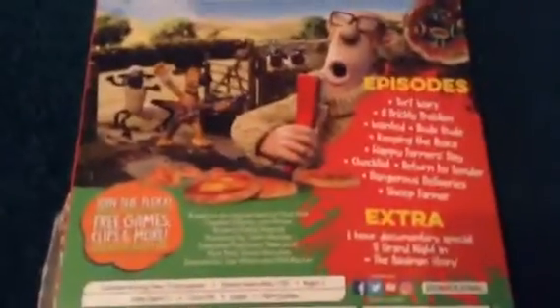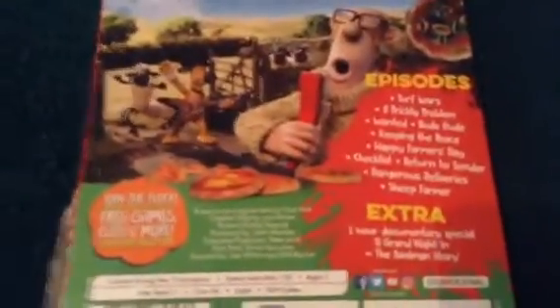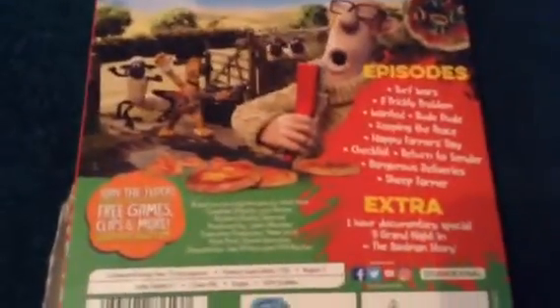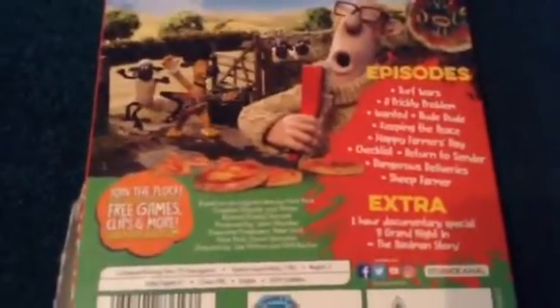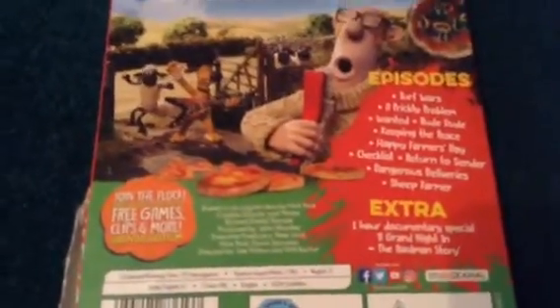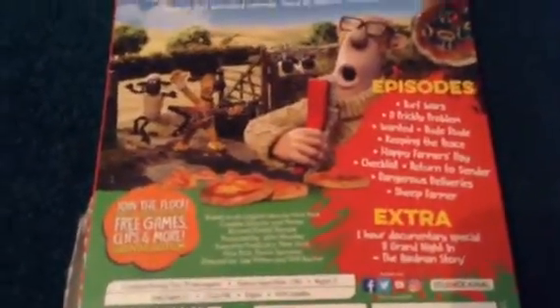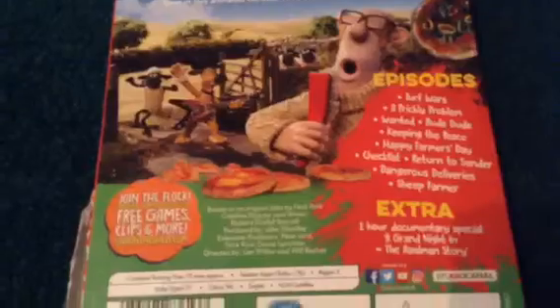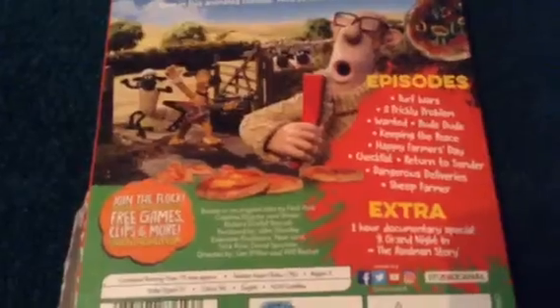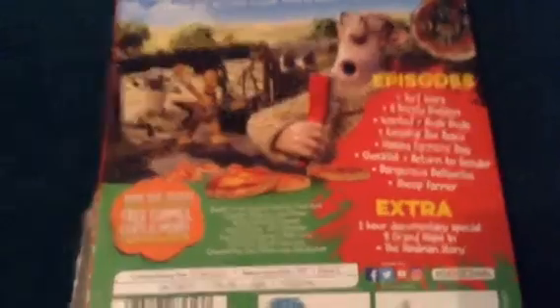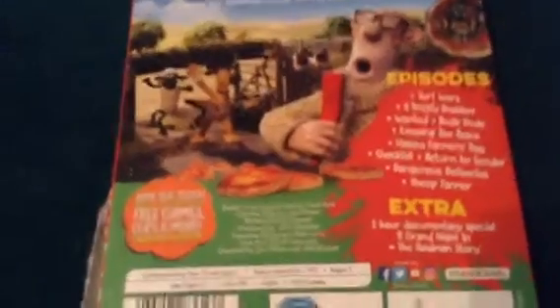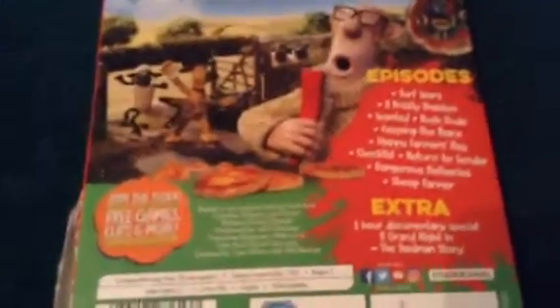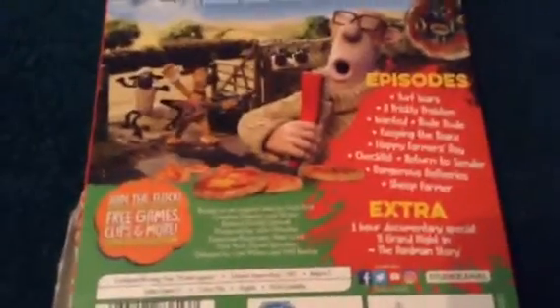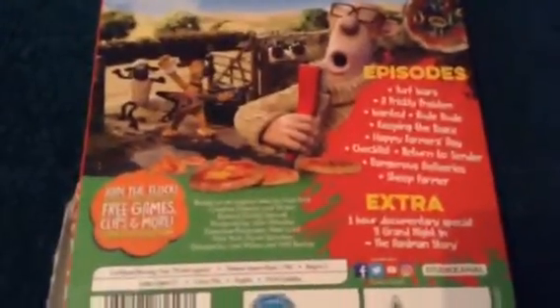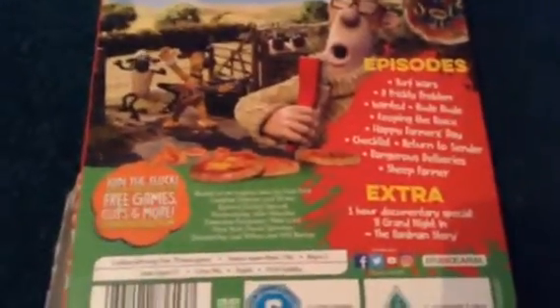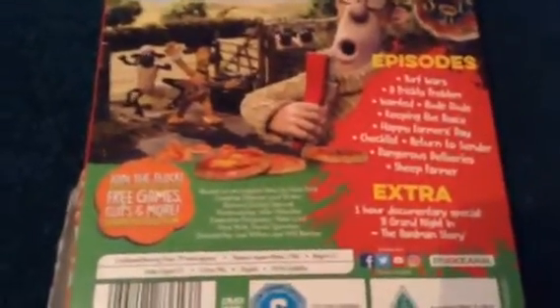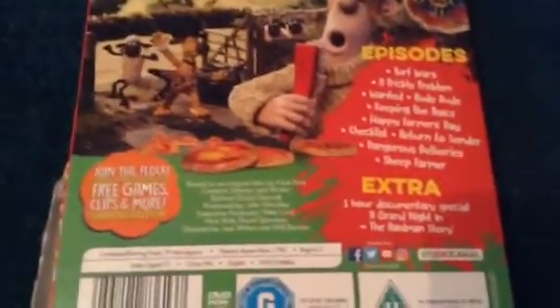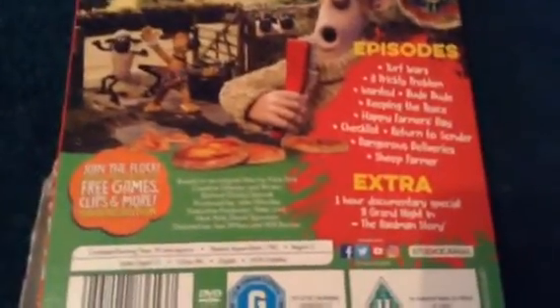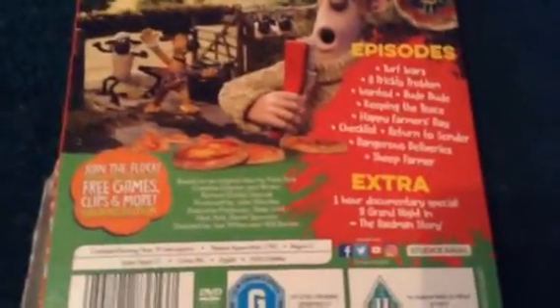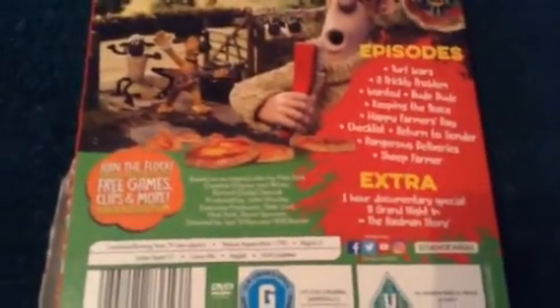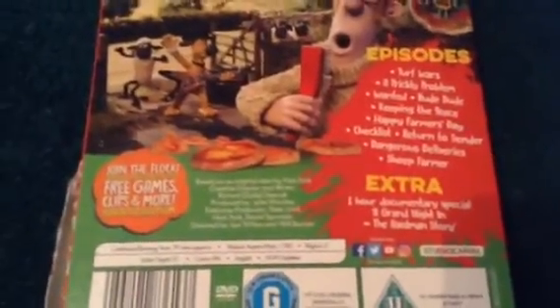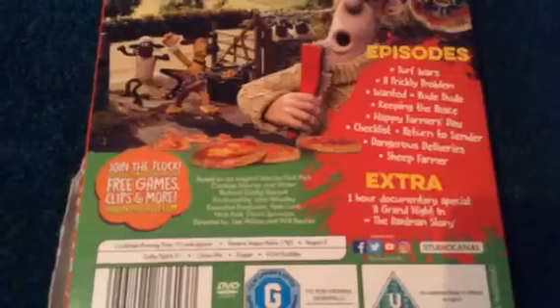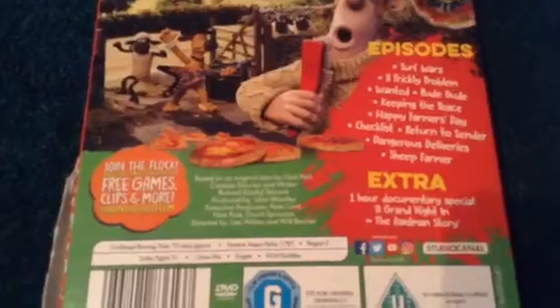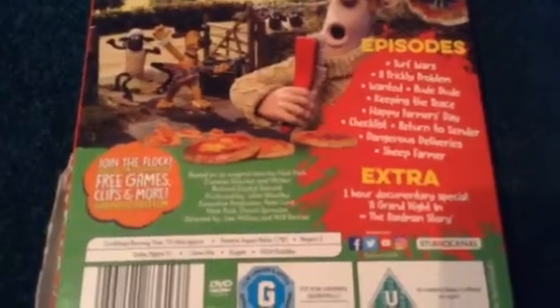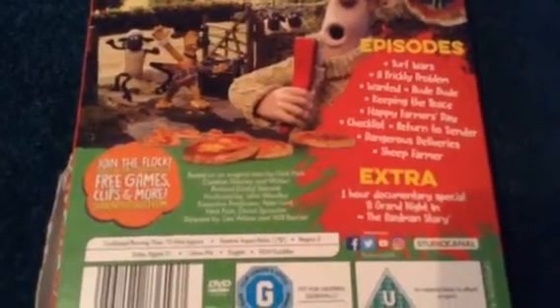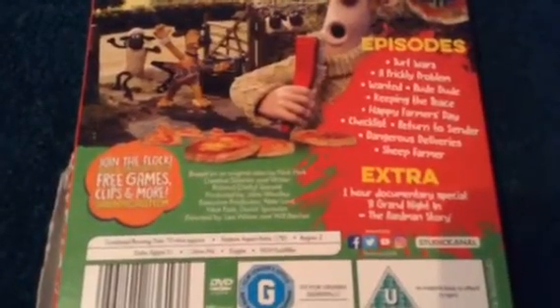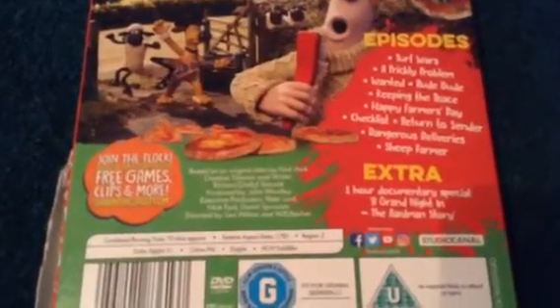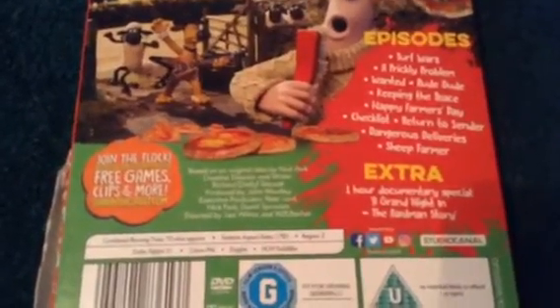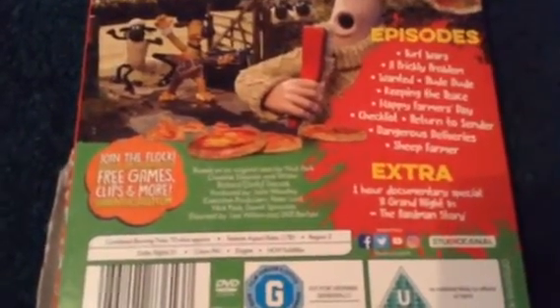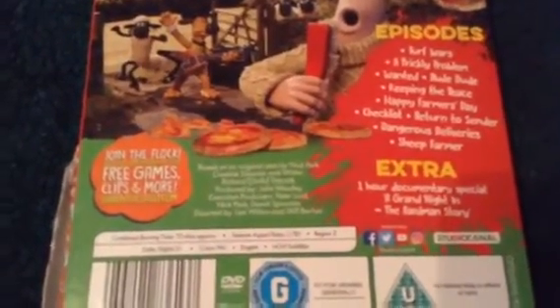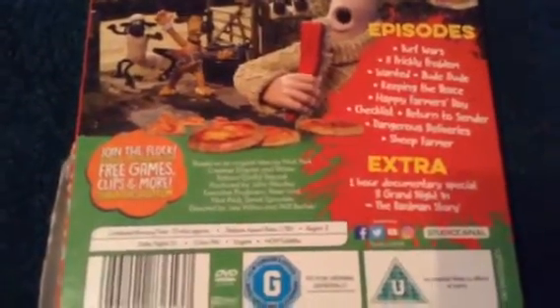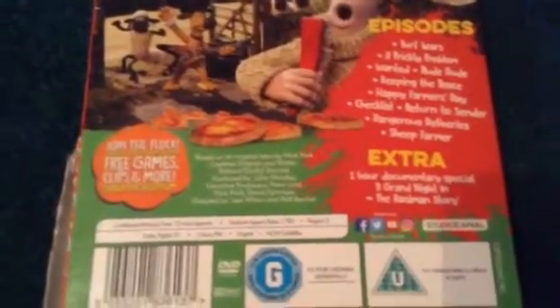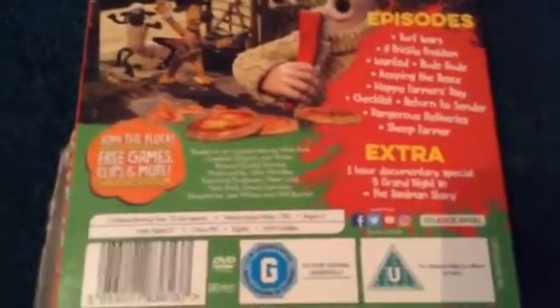So the episodes are: Turf Wars, A Prickly Problem, Wanted, Rude Dude, Keepin' the Peace, Happy Farmer's Day, Checklist, Return to Sender, and Dangerous — plus a Sheep Farmer episode.